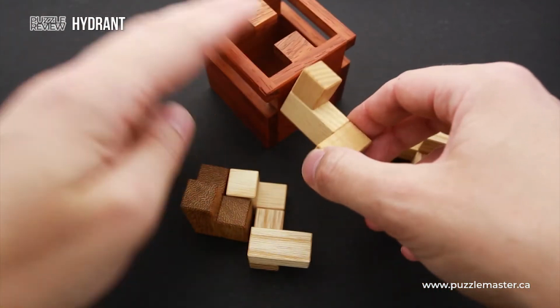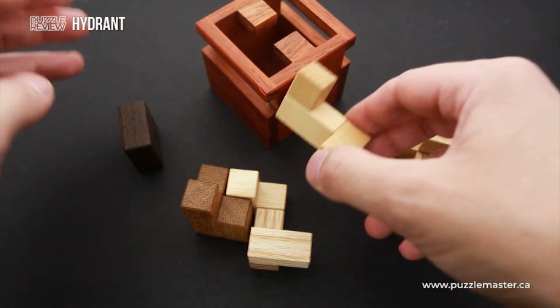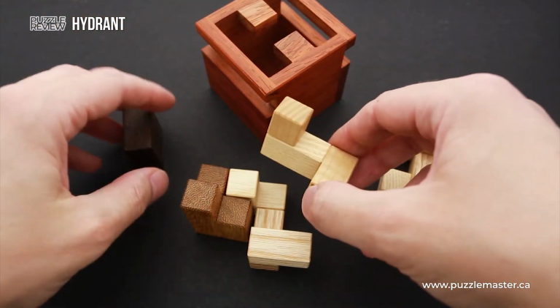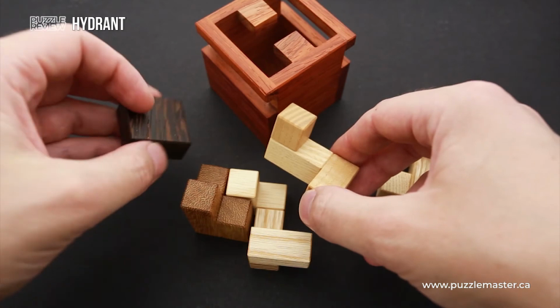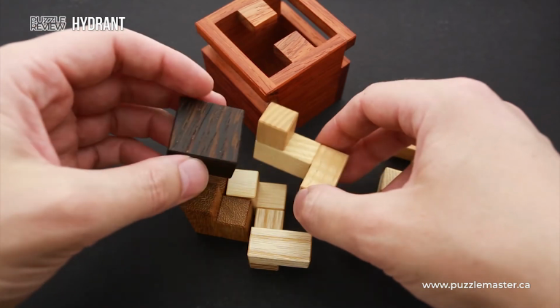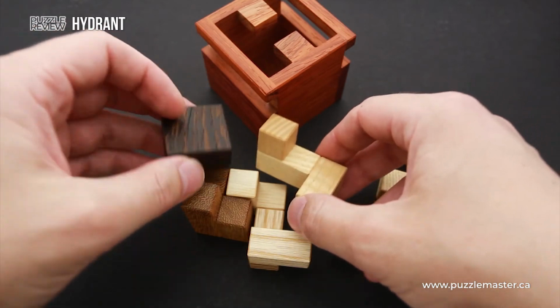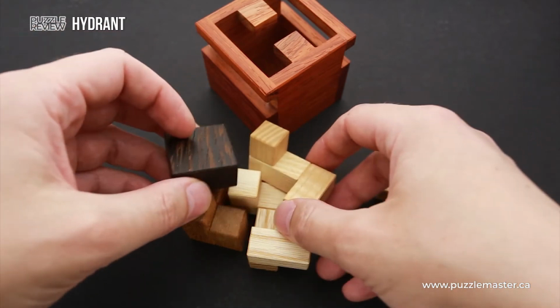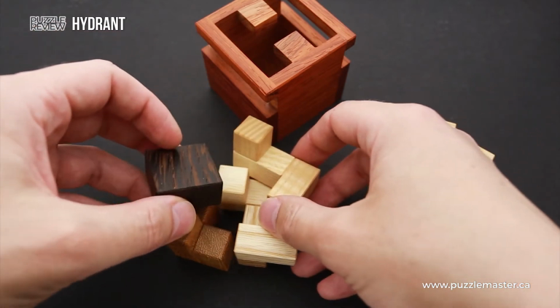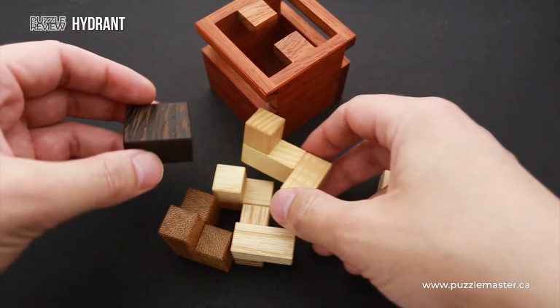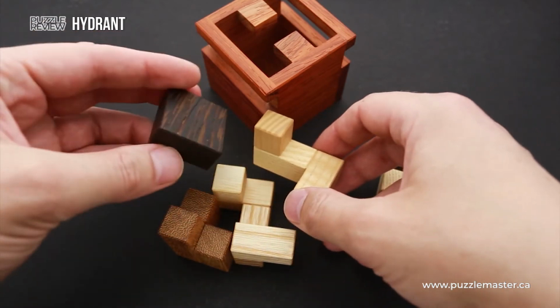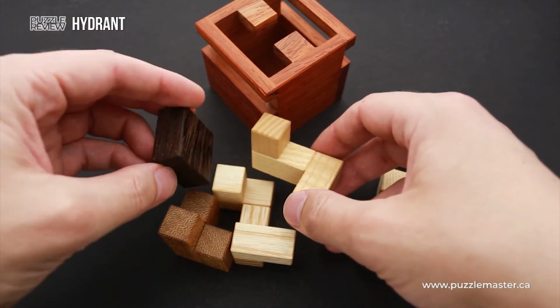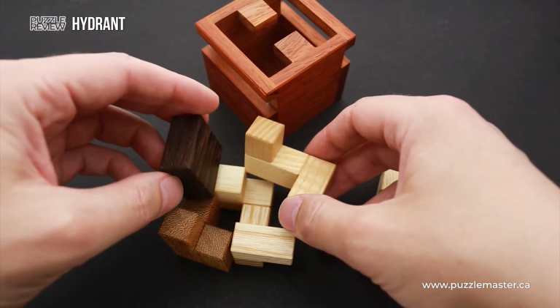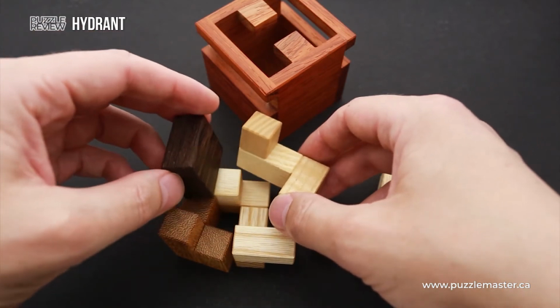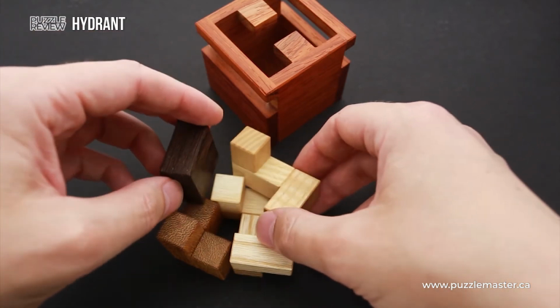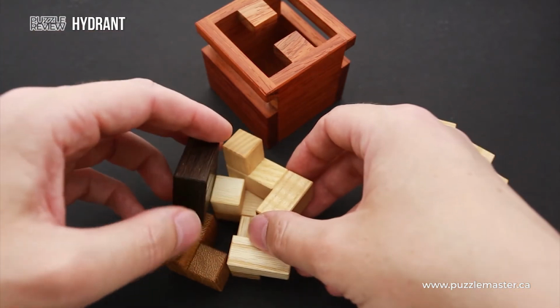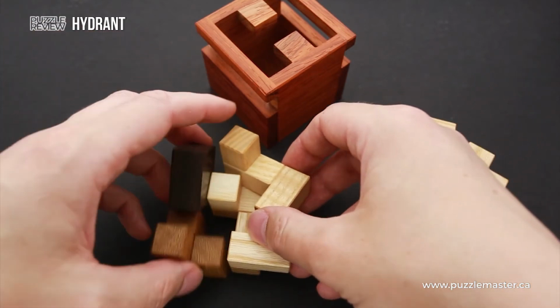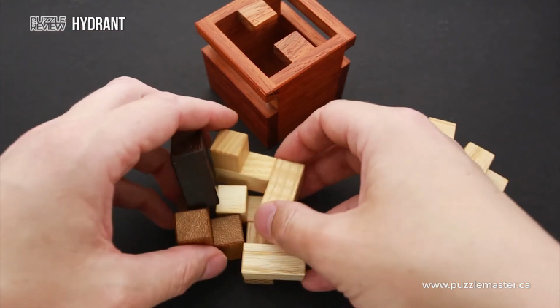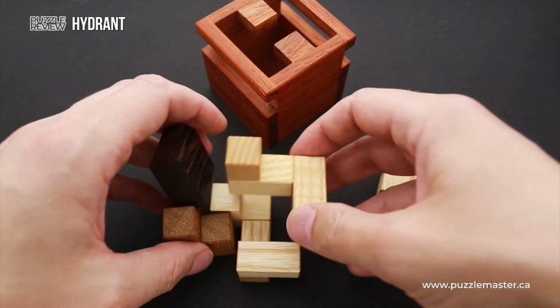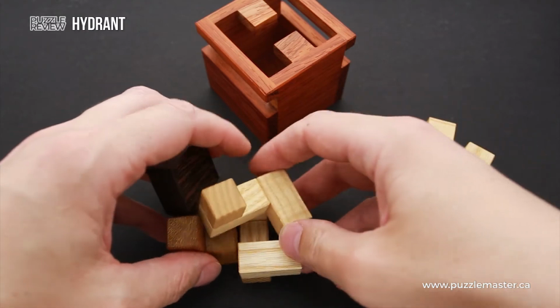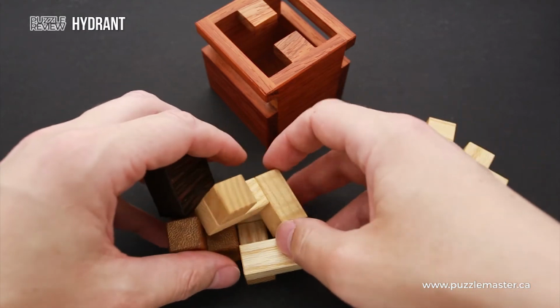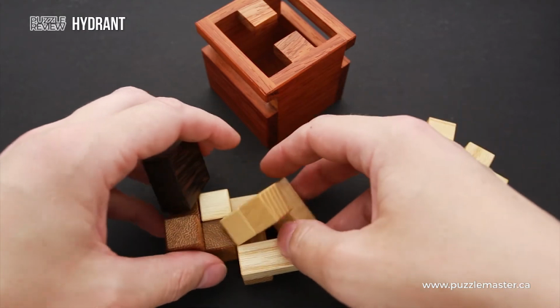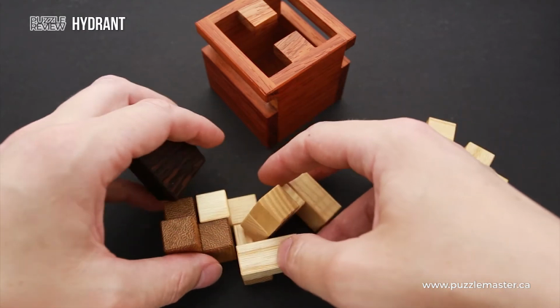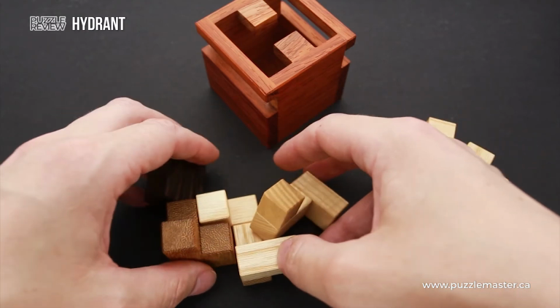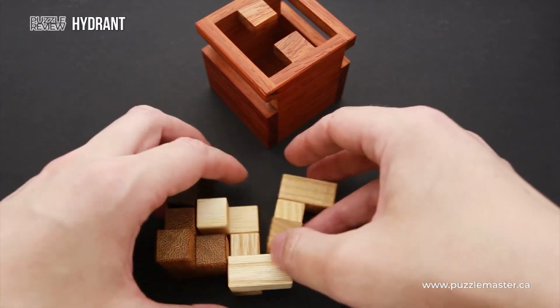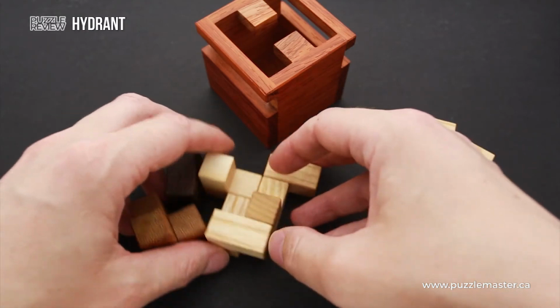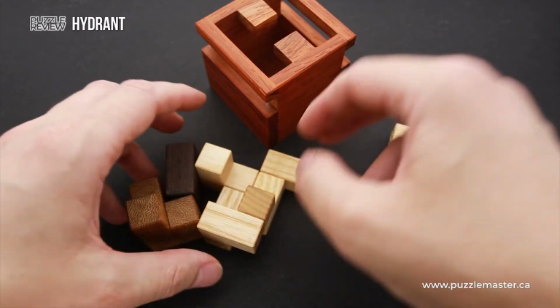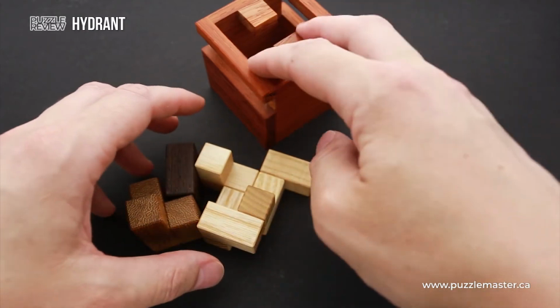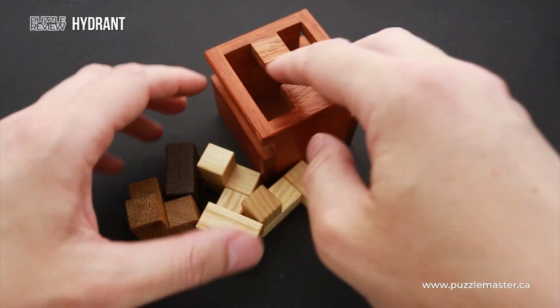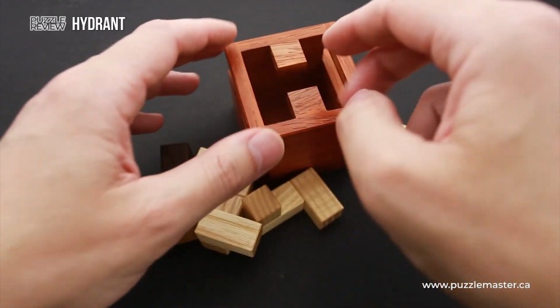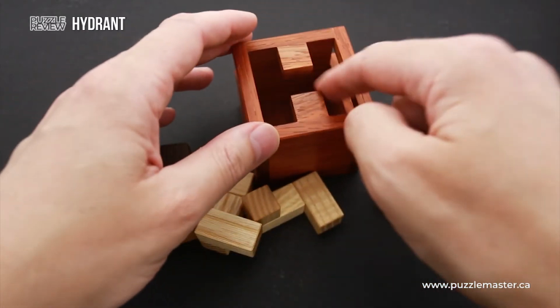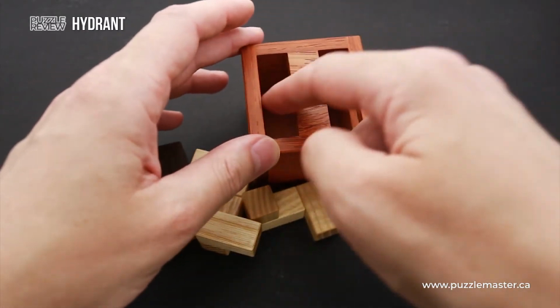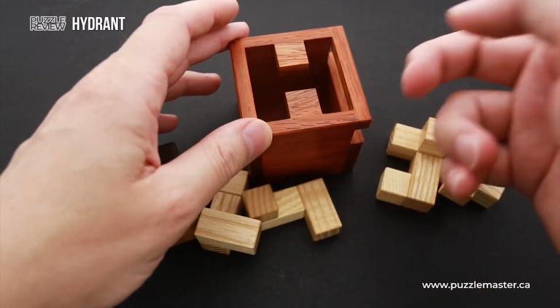The last object — object number three — is to add this small piece and put all four parts inside the frame in such a way that you cover the letter H.